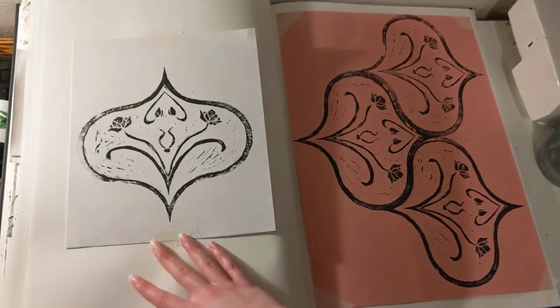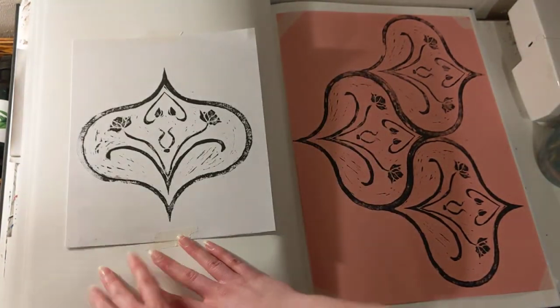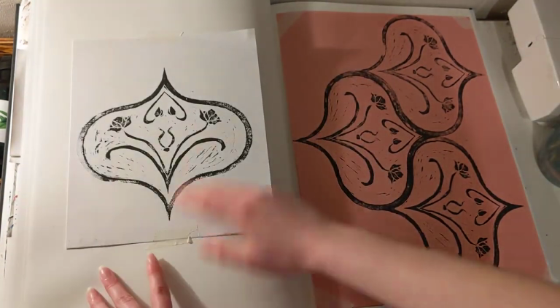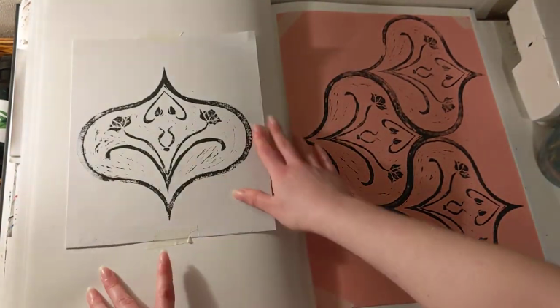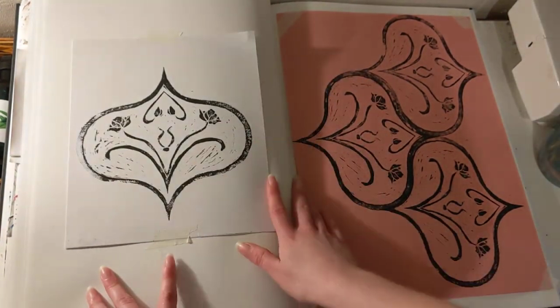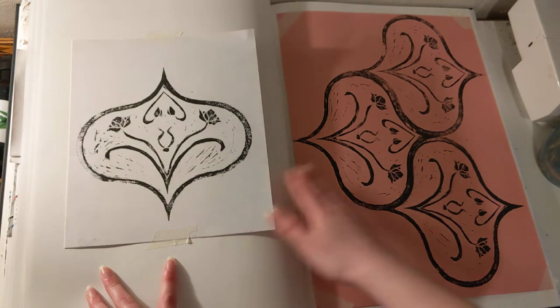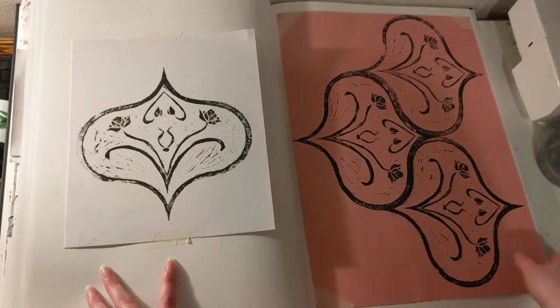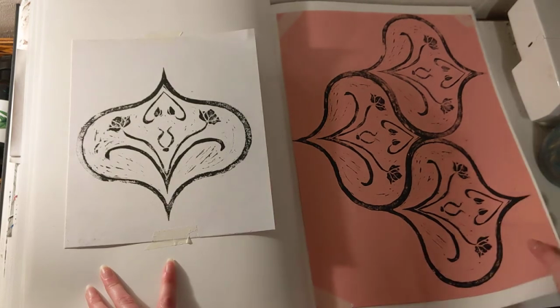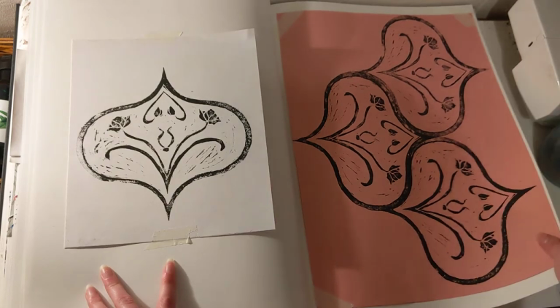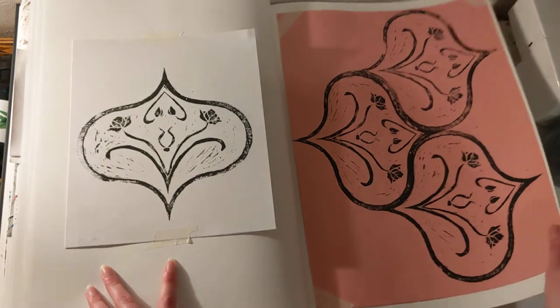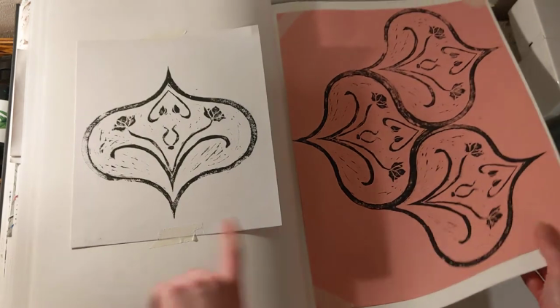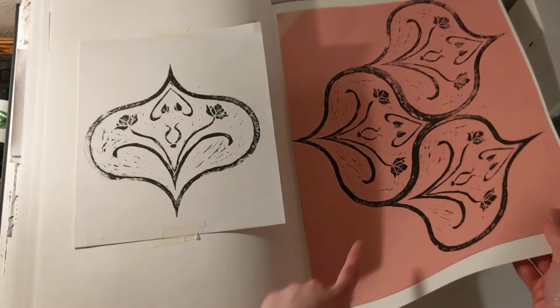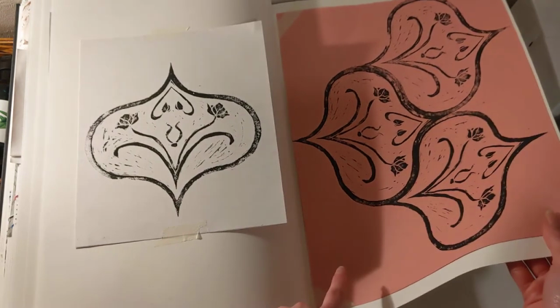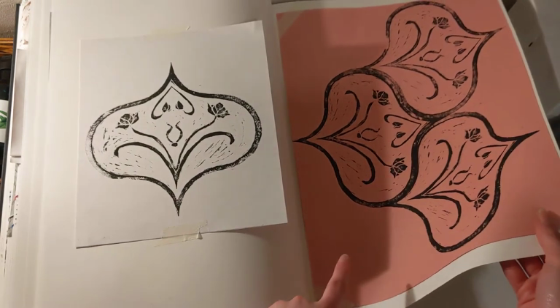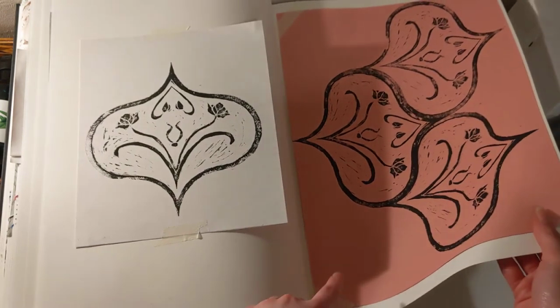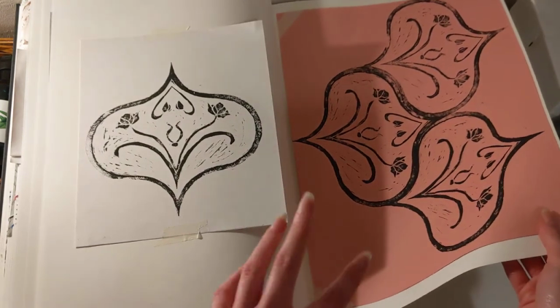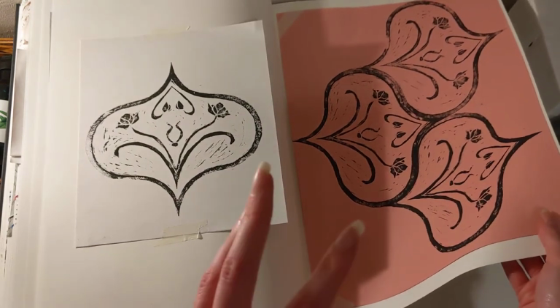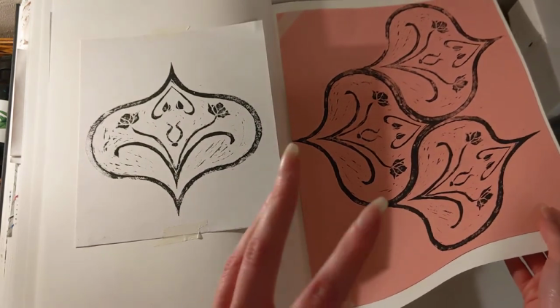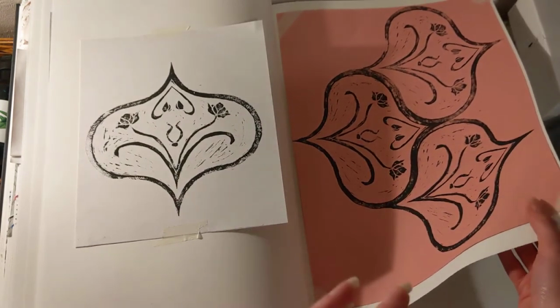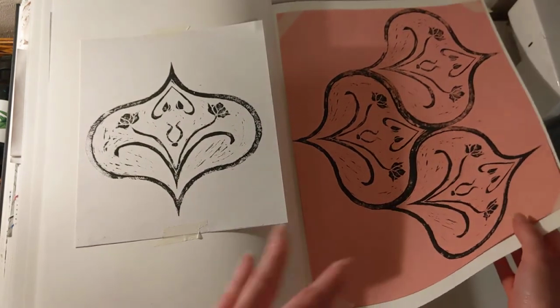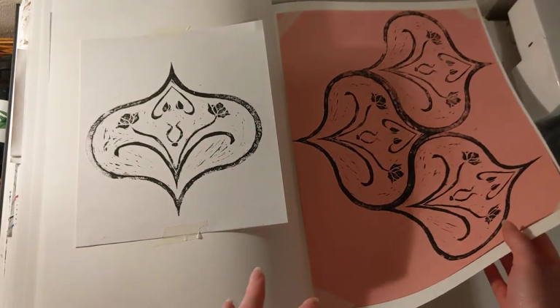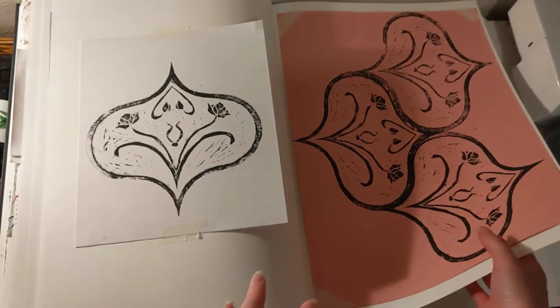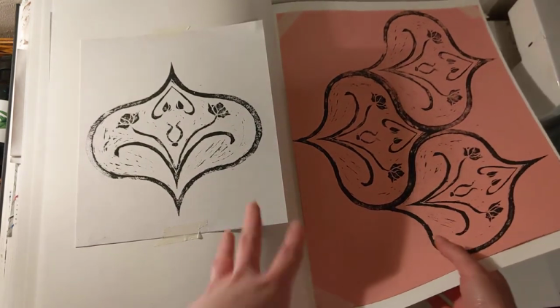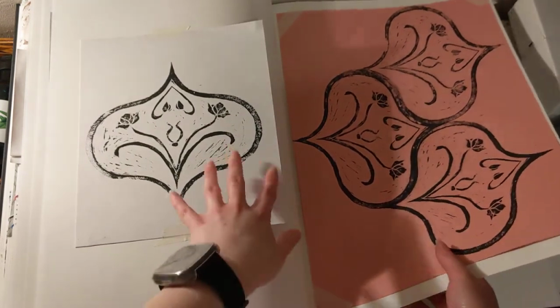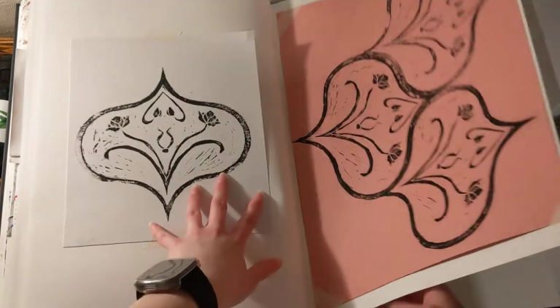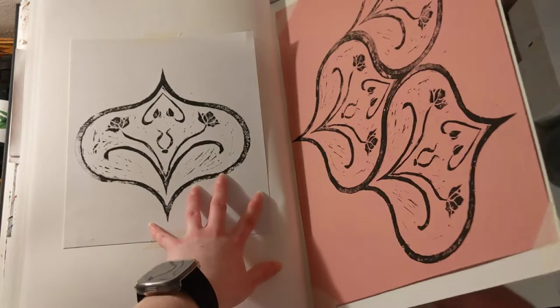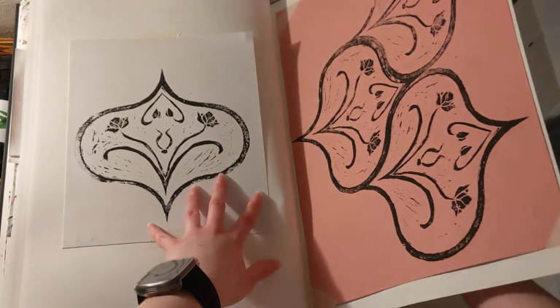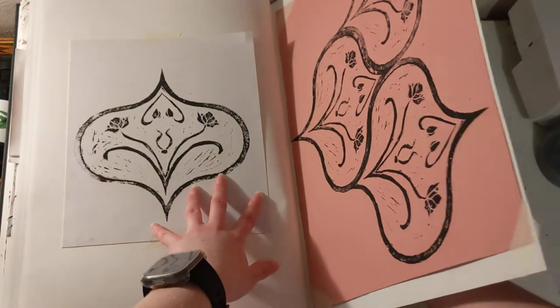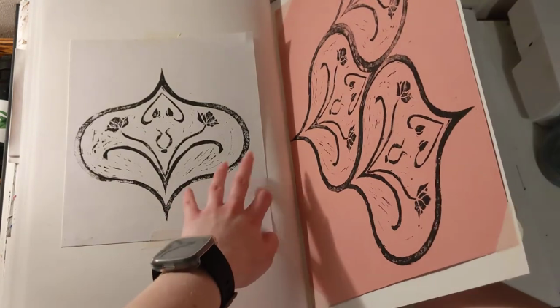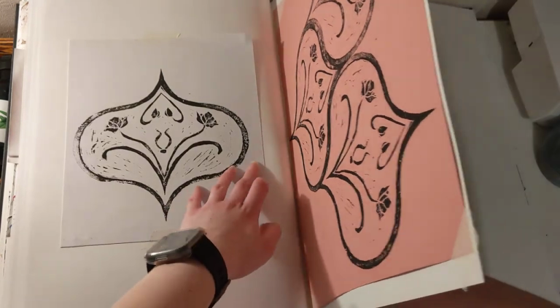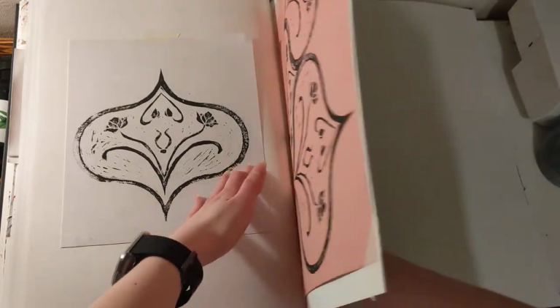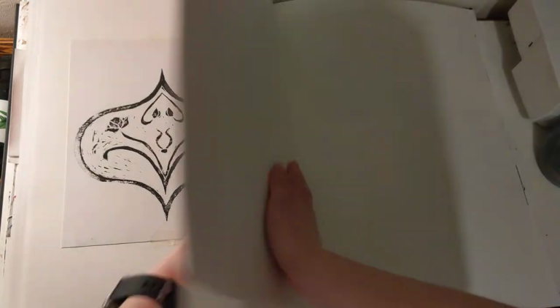And then I did it in black and onto a pink background, which is quite interesting to me, because I seemed to use either neutrals or blue.